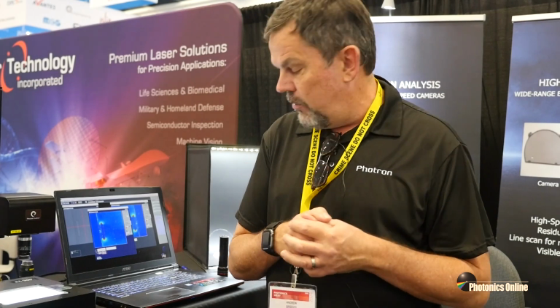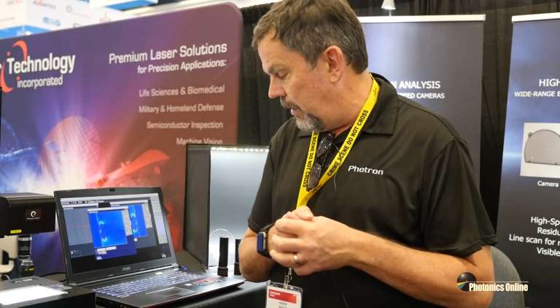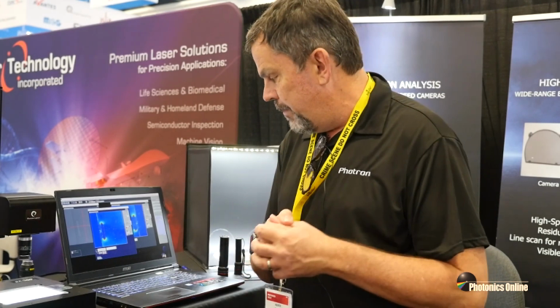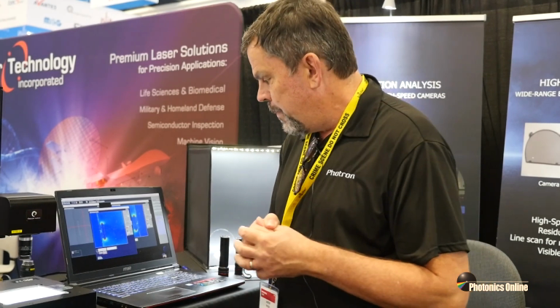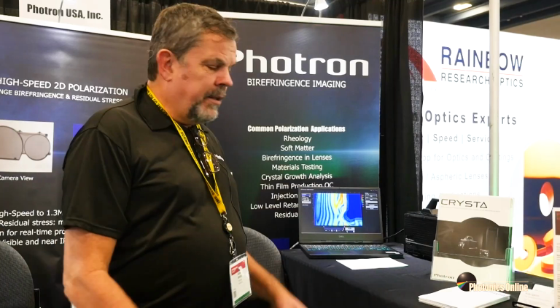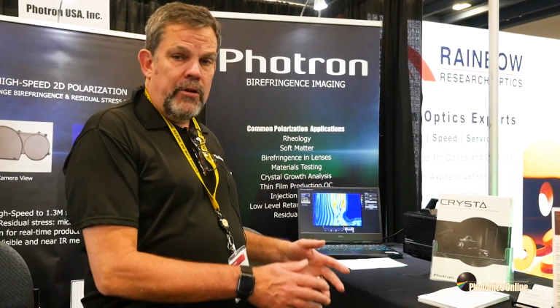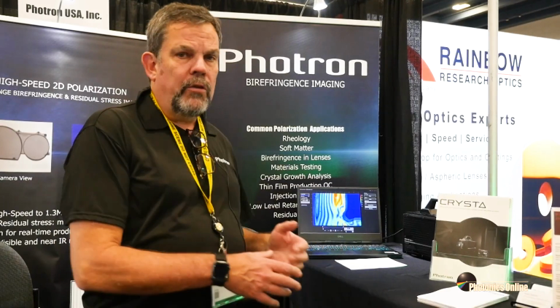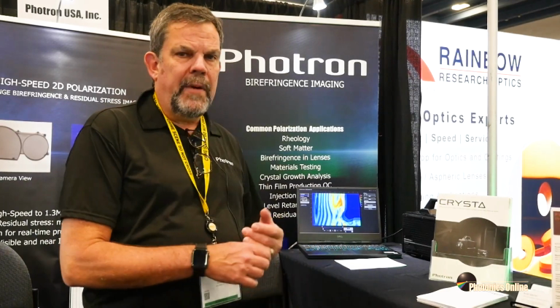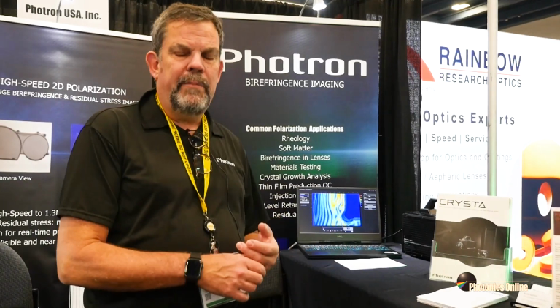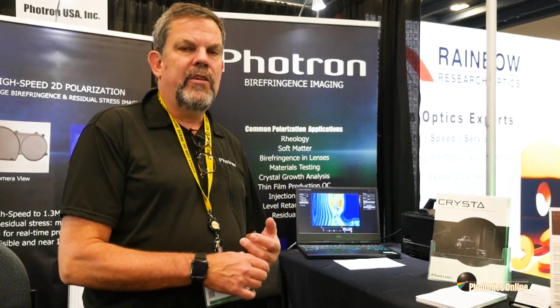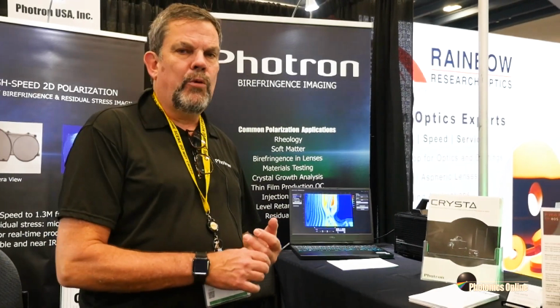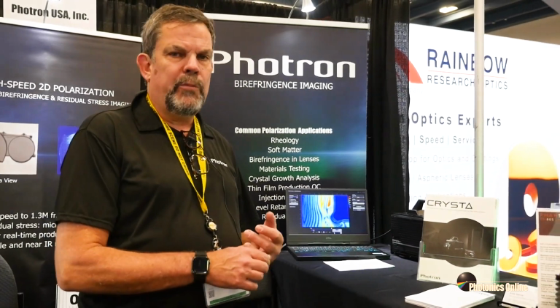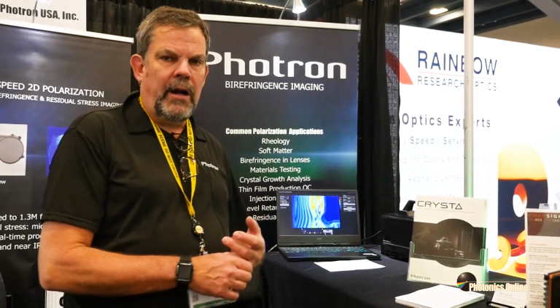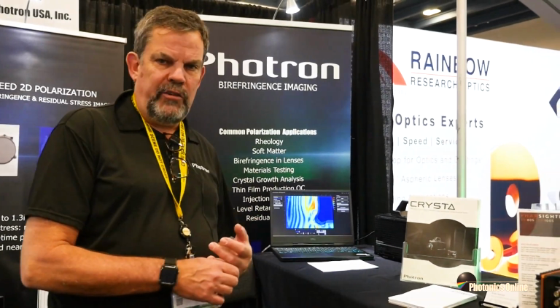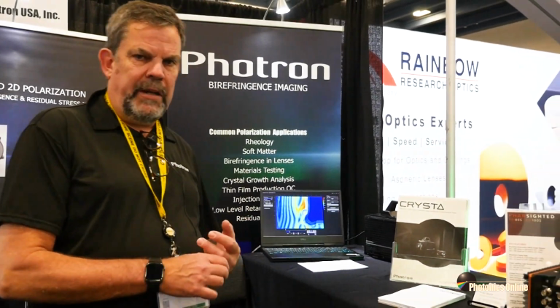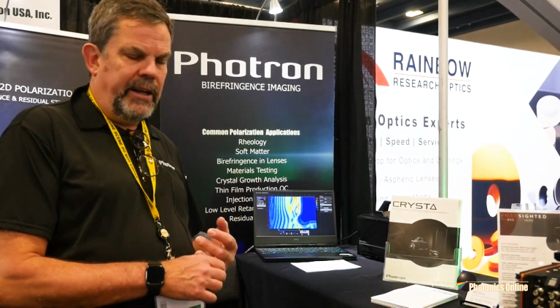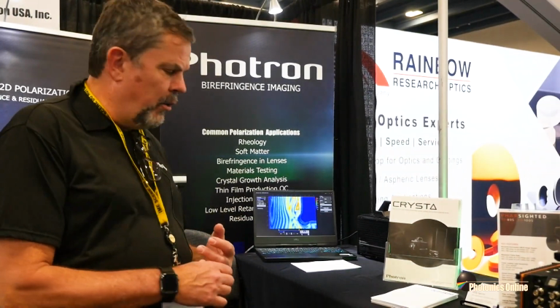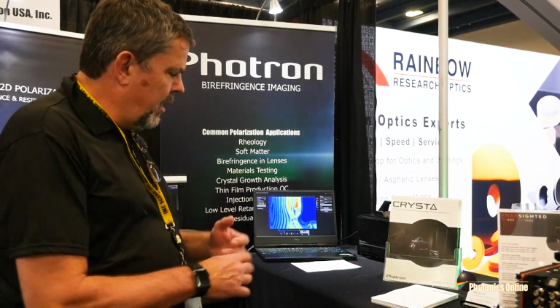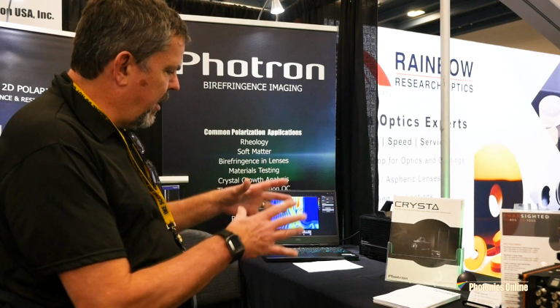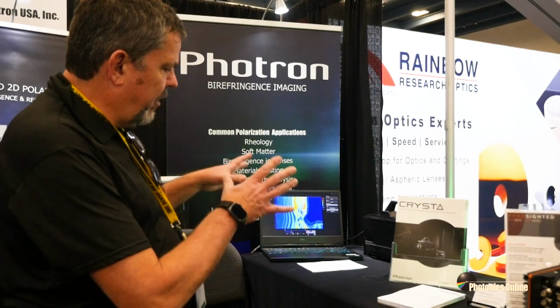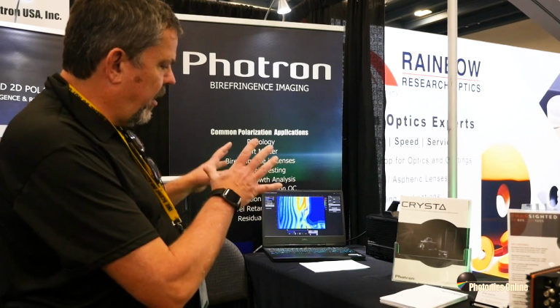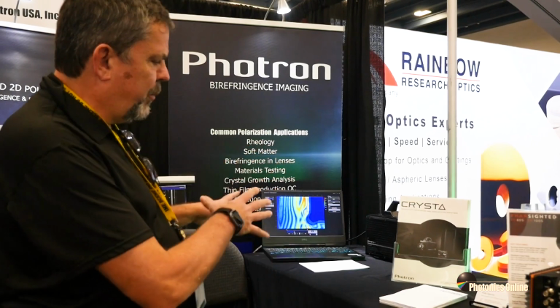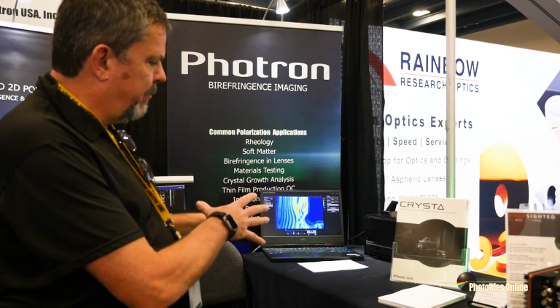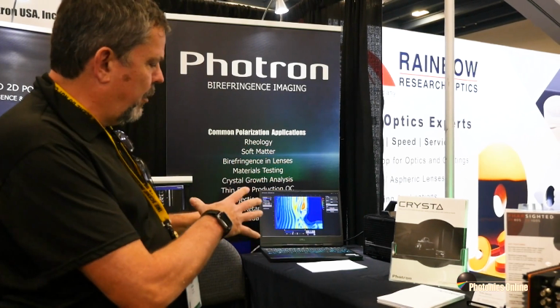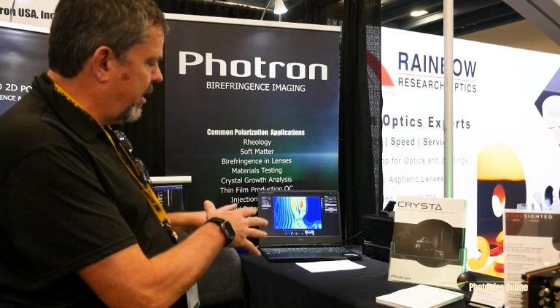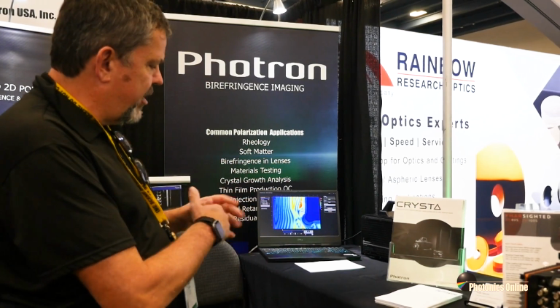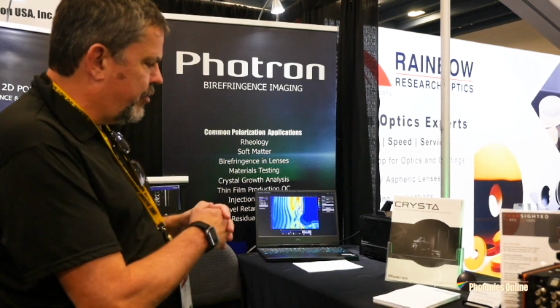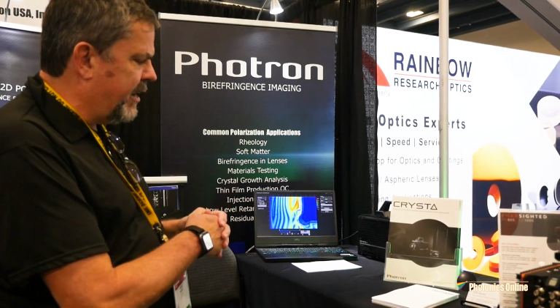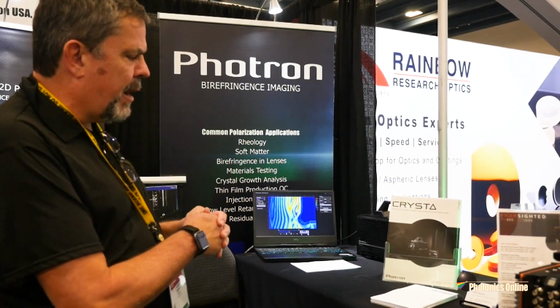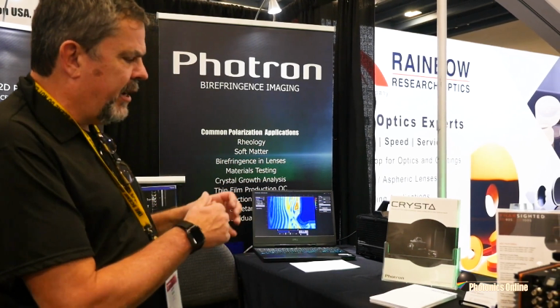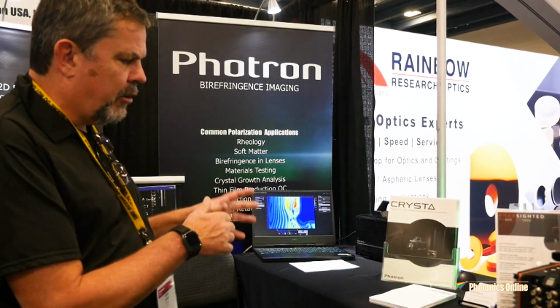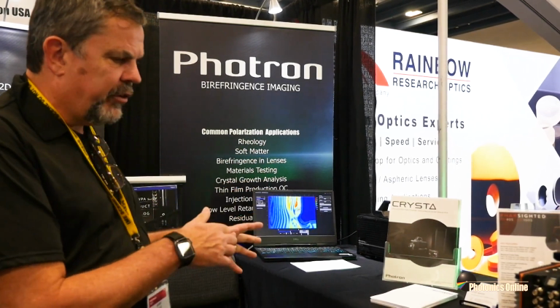This is very useful for people who are producing glass lenses and different things like that, where they want to make sure that there's not any residual stress or photoelasticity left in the material they're testing. Photron's main business has always been high-speed video, and we have a high-speed polarization 2D camera here, the Krista.